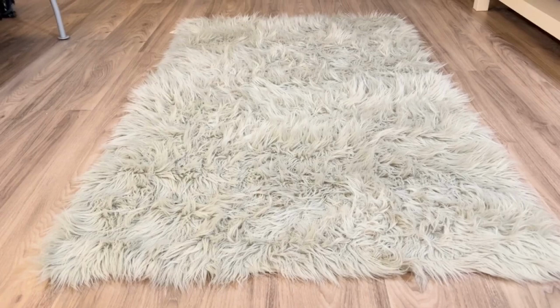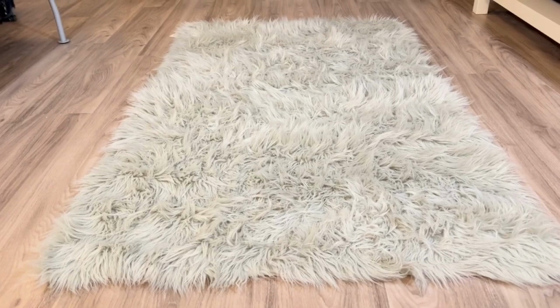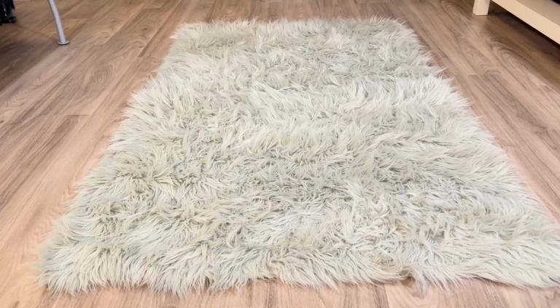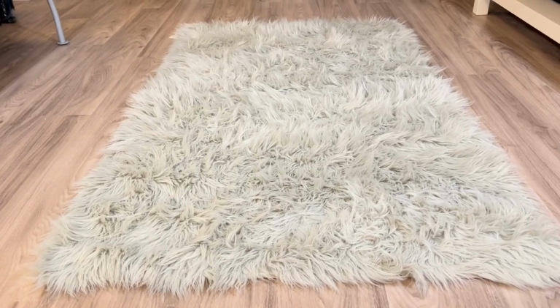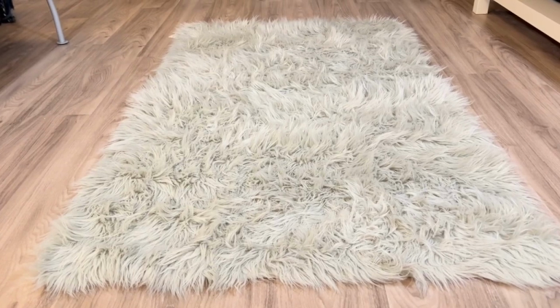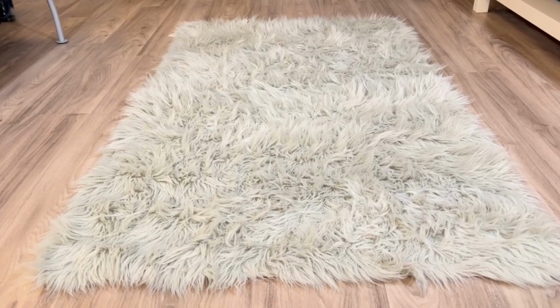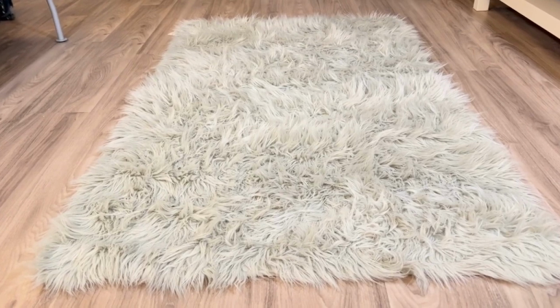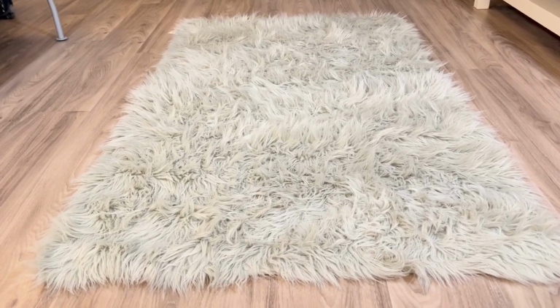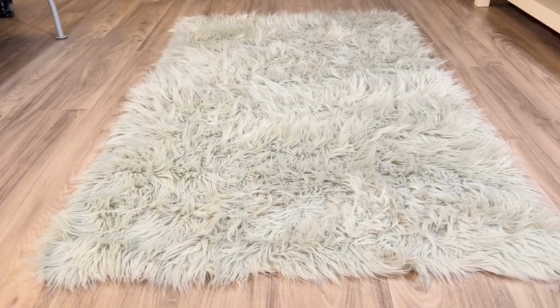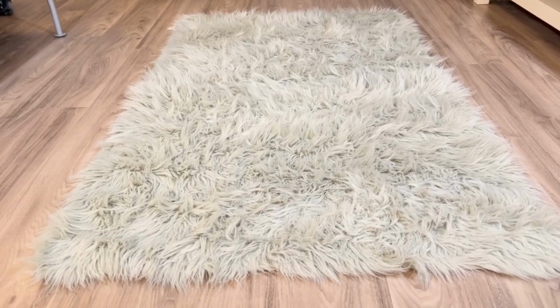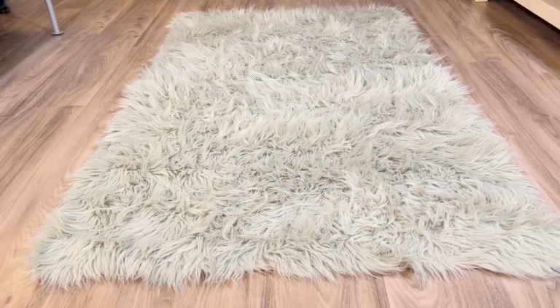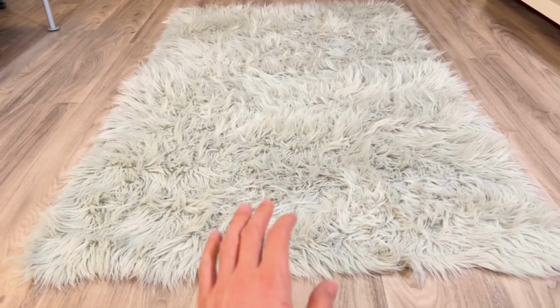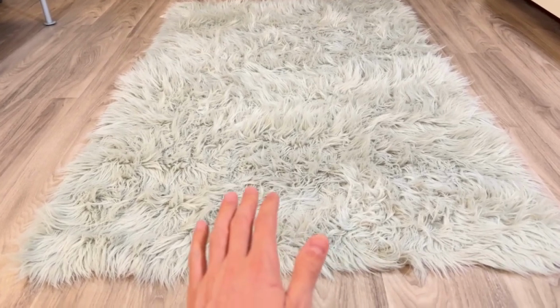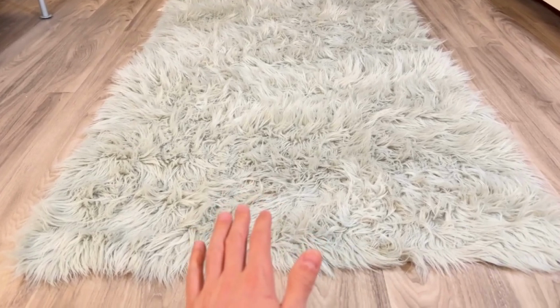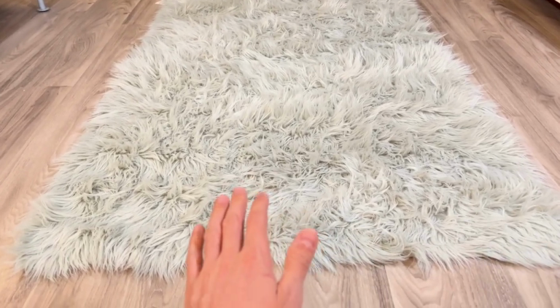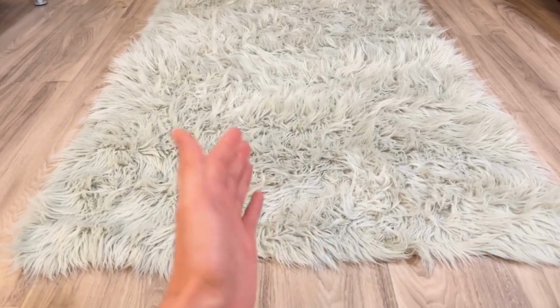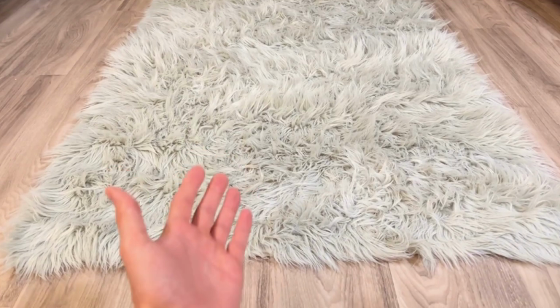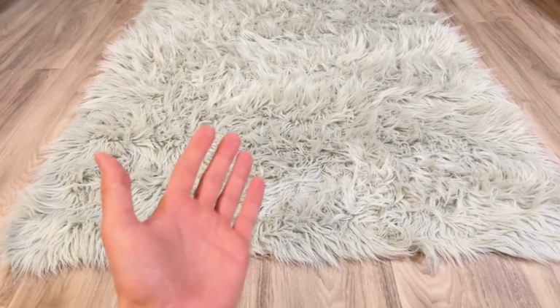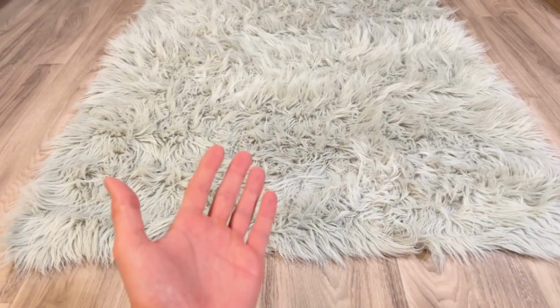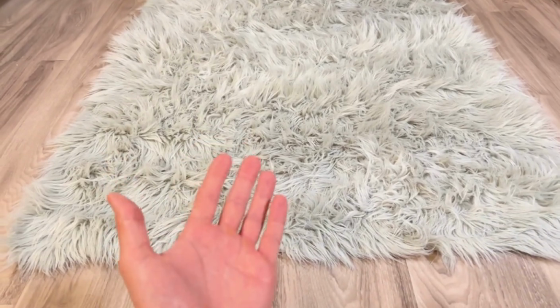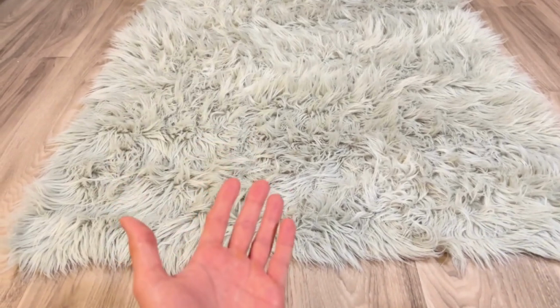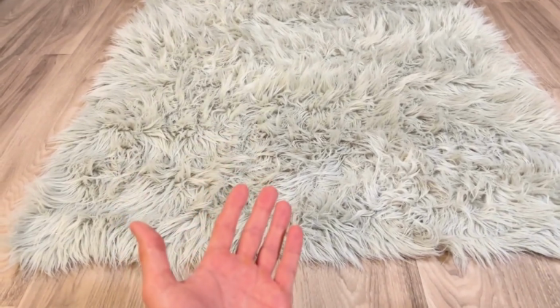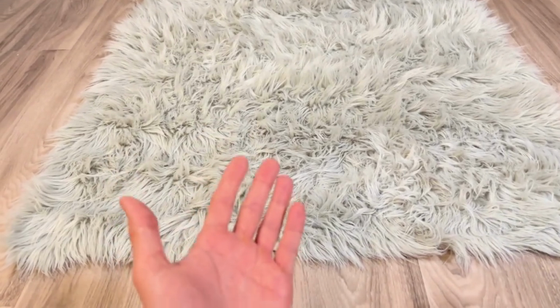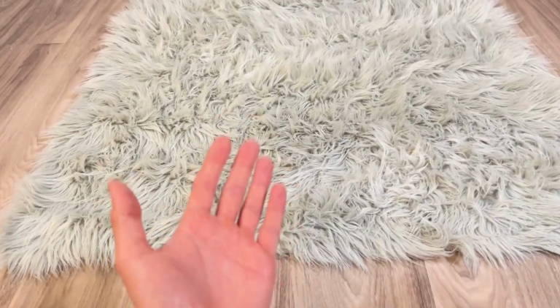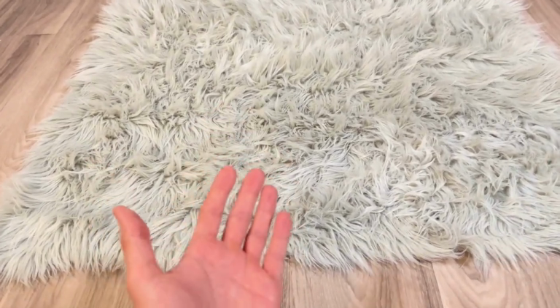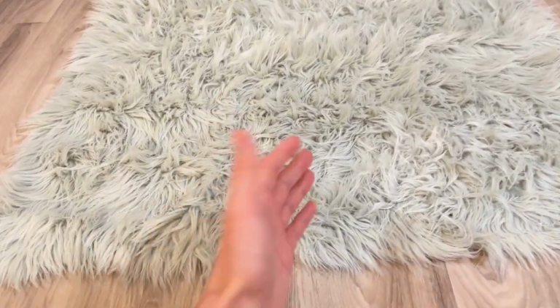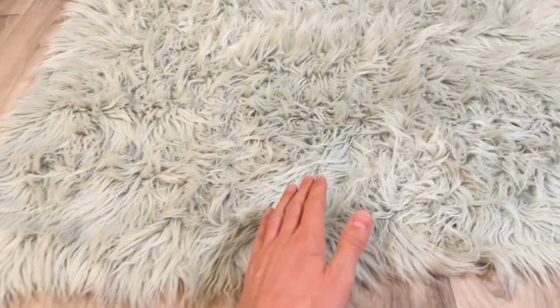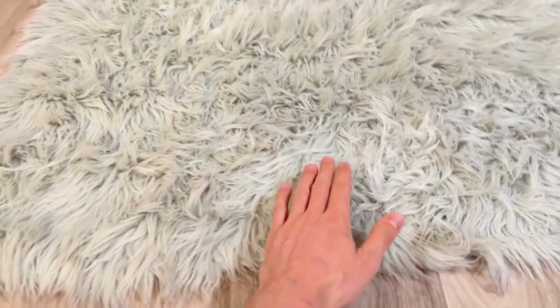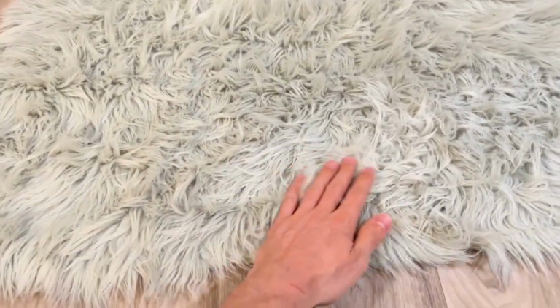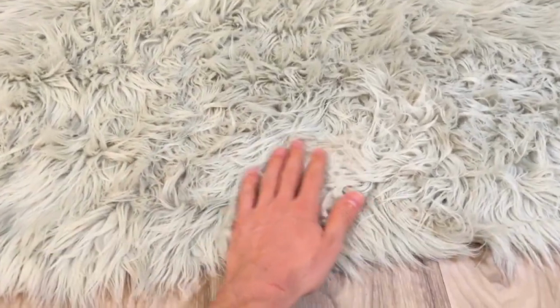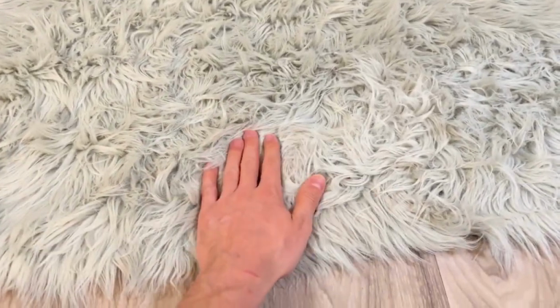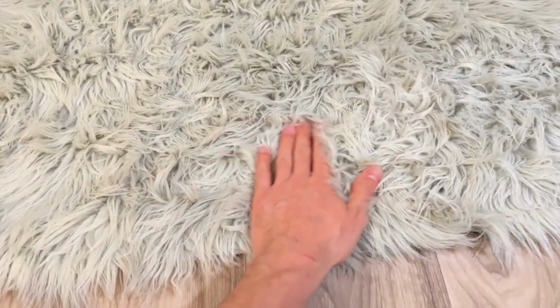This is the Gorilla Grip Fox Fur Rug. Before I bought this, there were a few things I was worried about, and the main thing I was worried about was the hairs falling out.